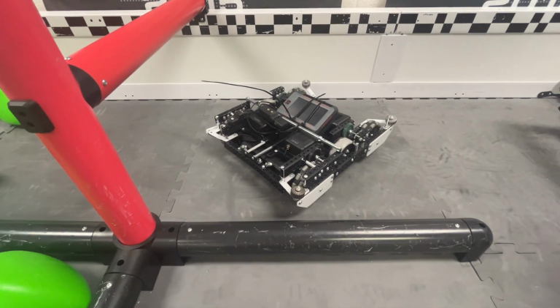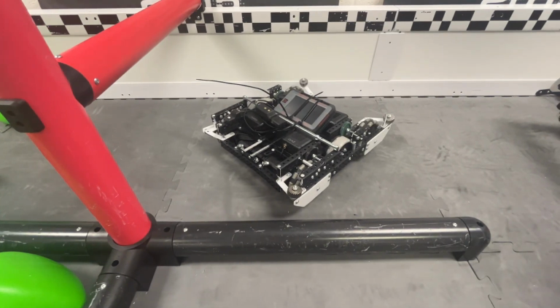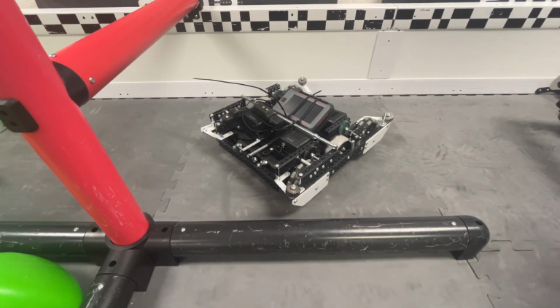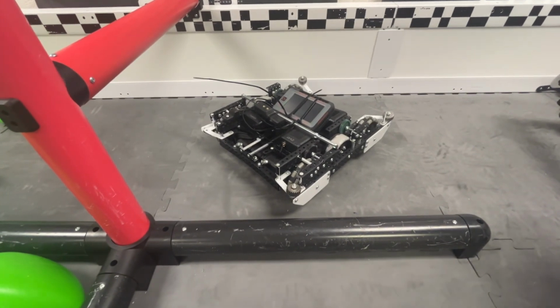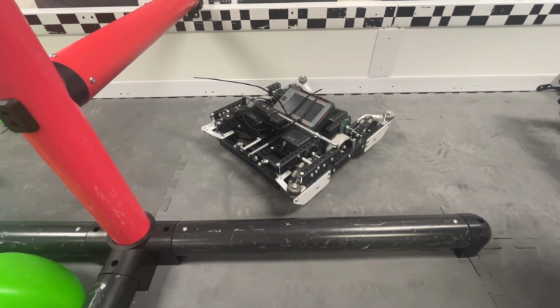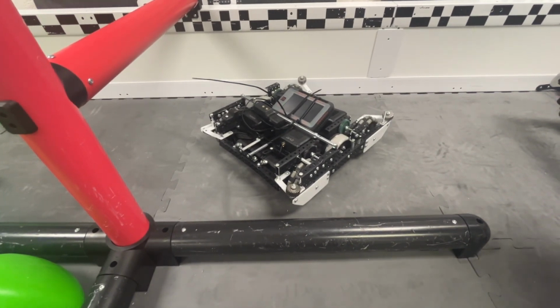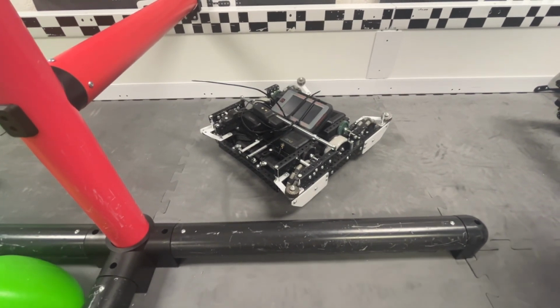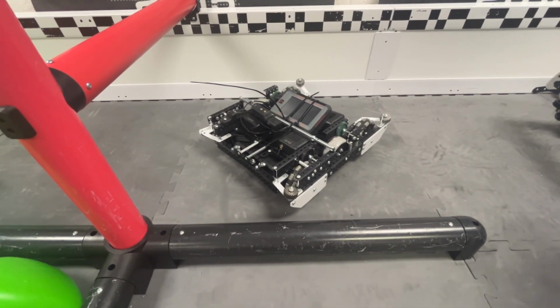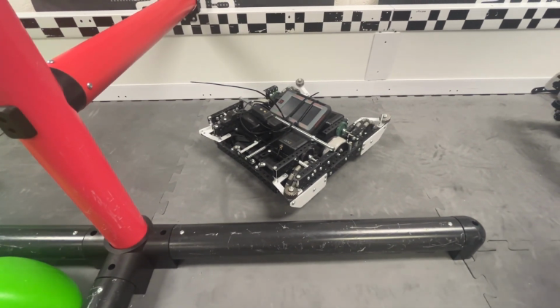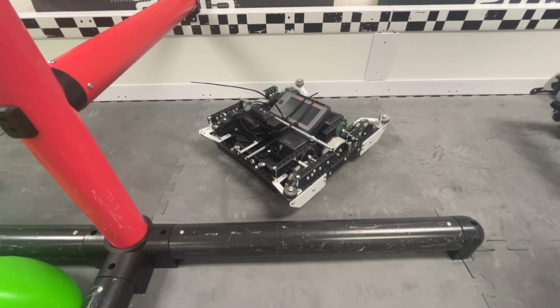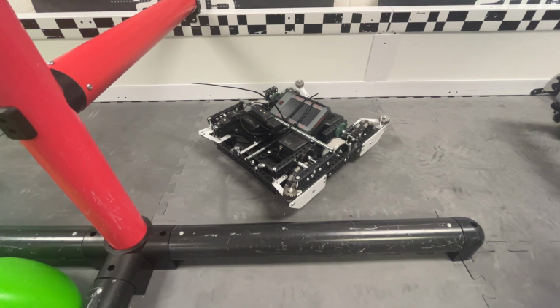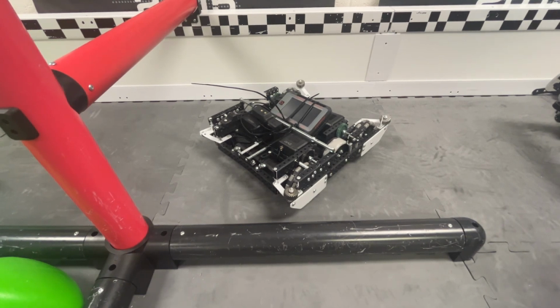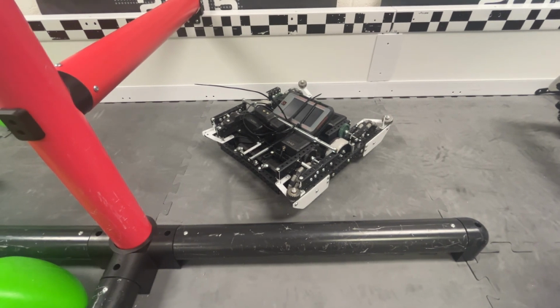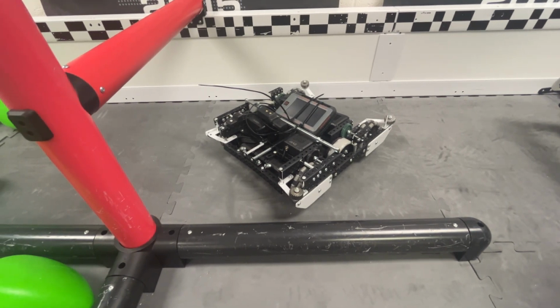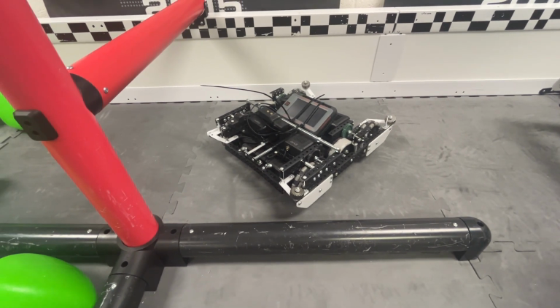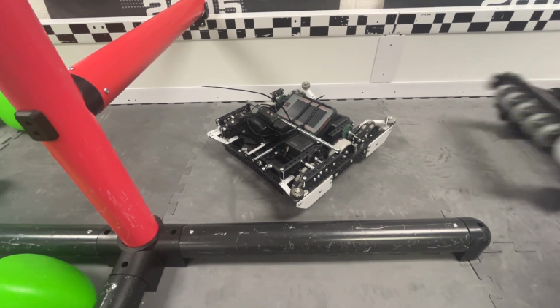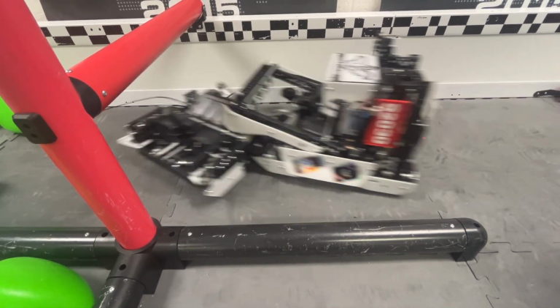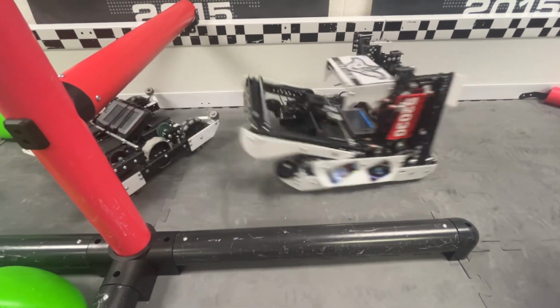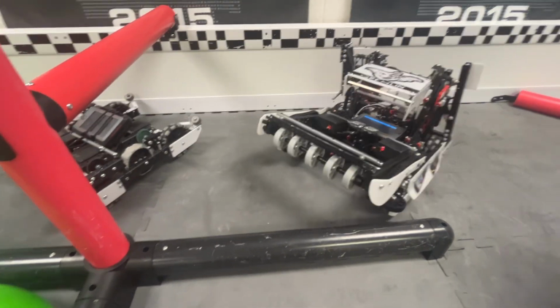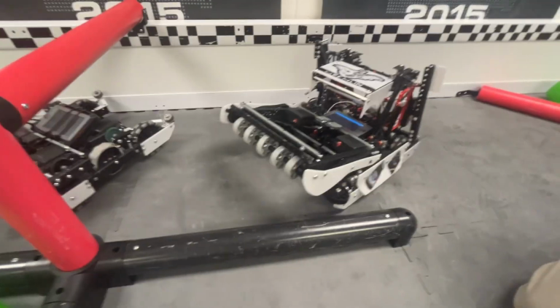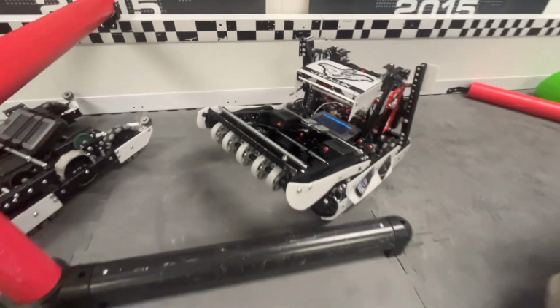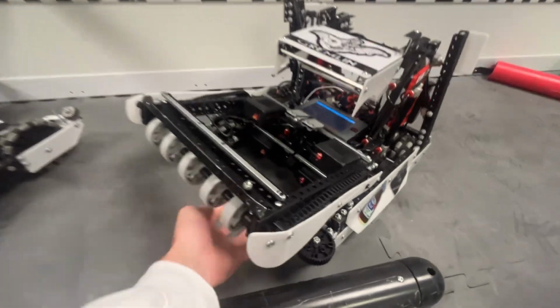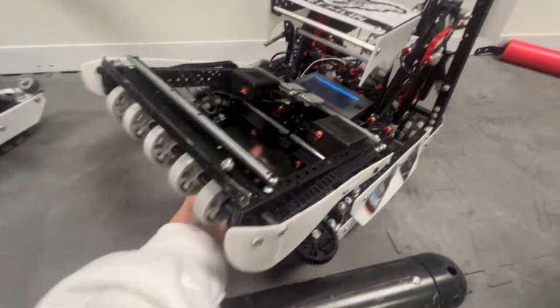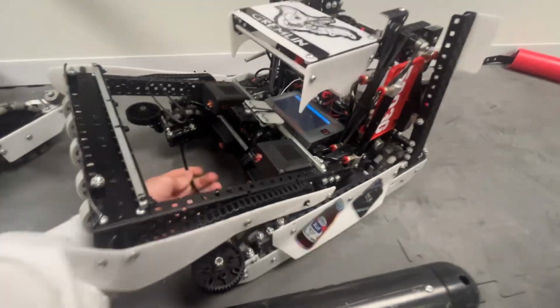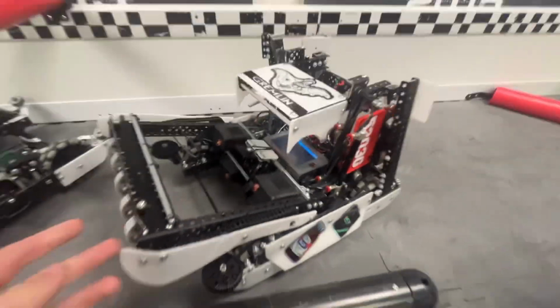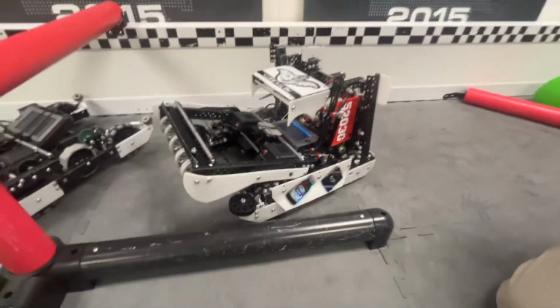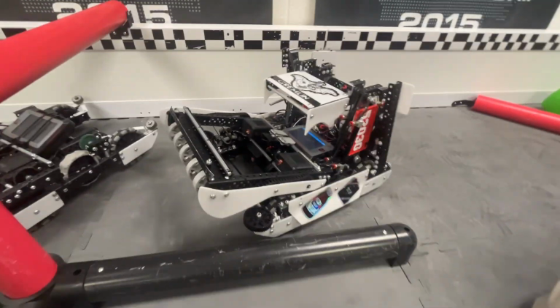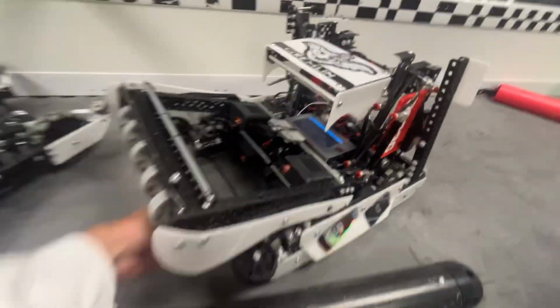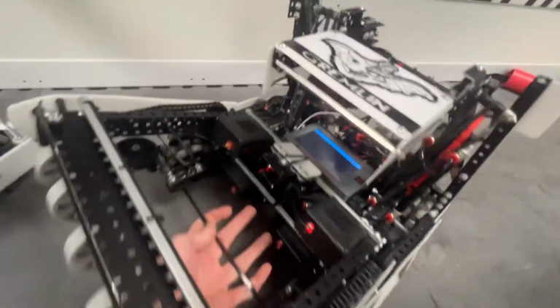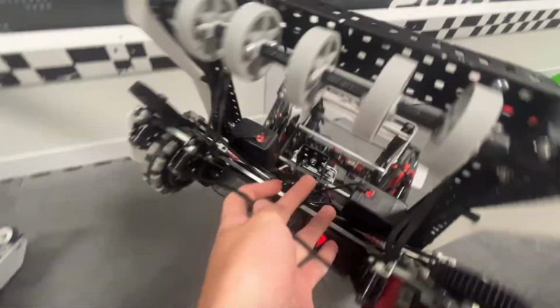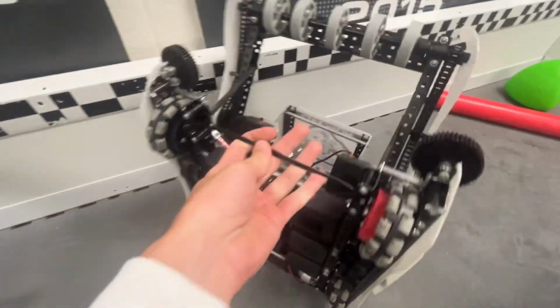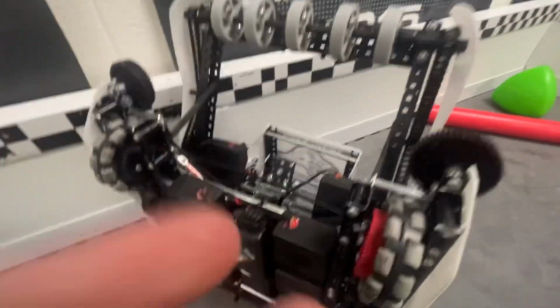Hello, I'm Carson and I'm Connor and we're from 5203G Gremlin, and here's our worlds robot explanation video. It's a pretty simple robot — we stayed simple throughout the entire year and it worked out very well for us.